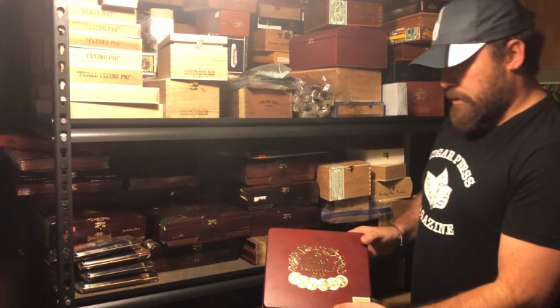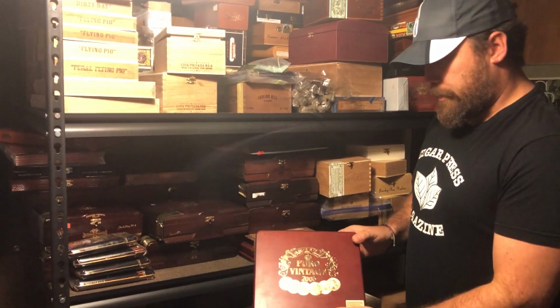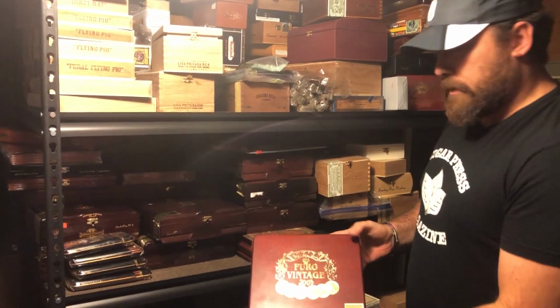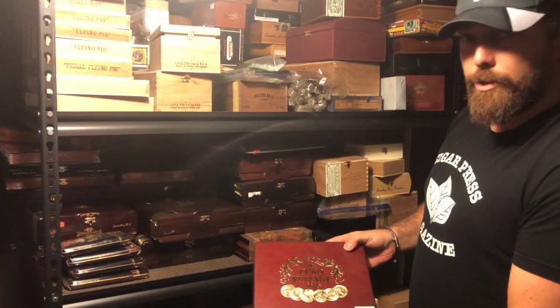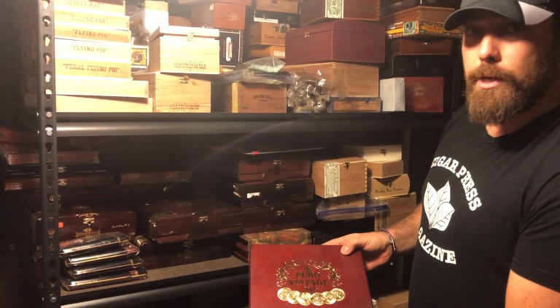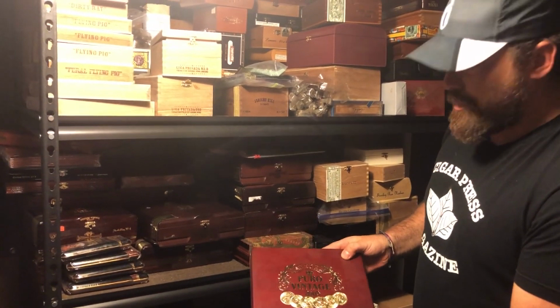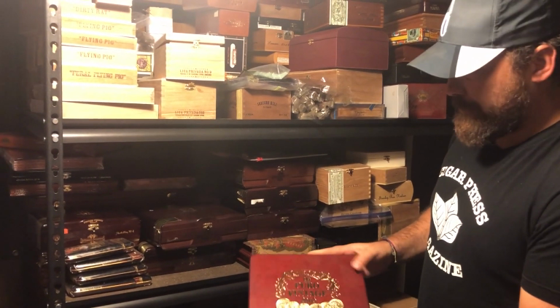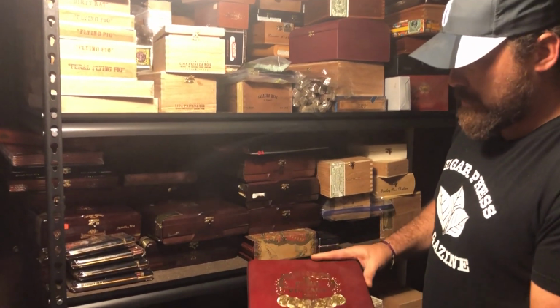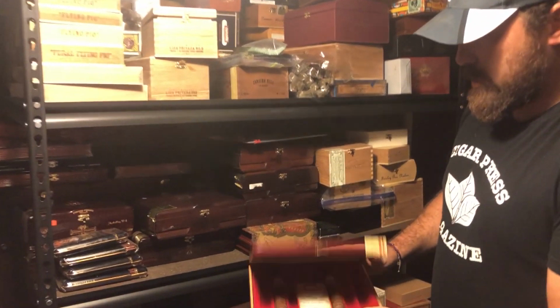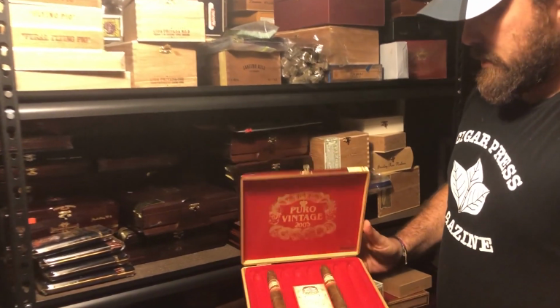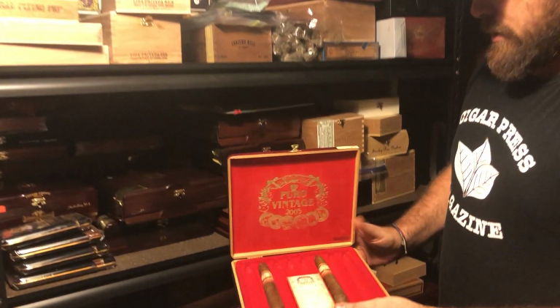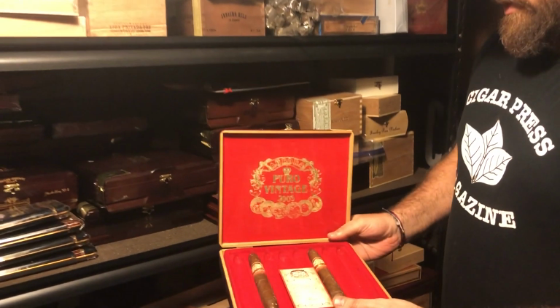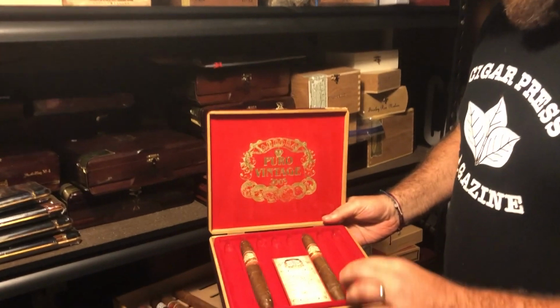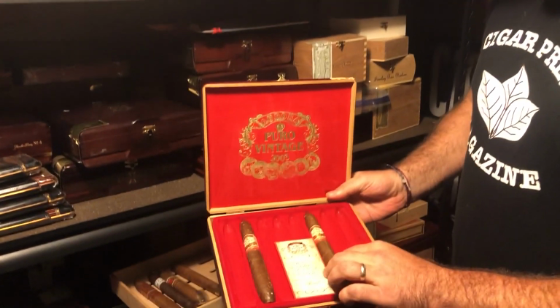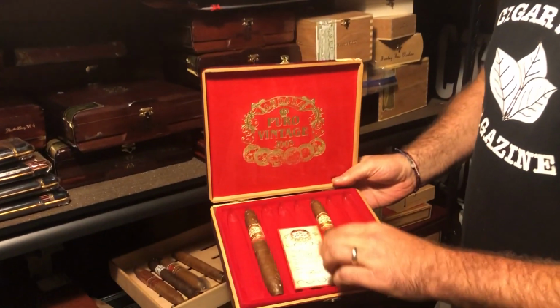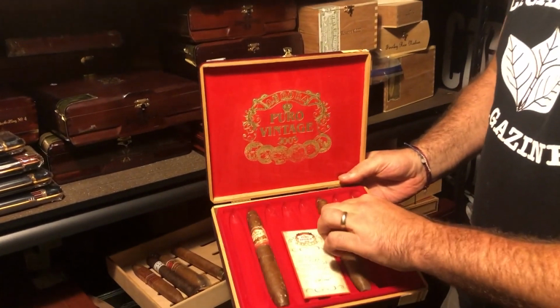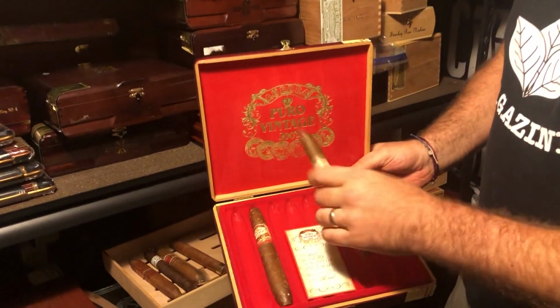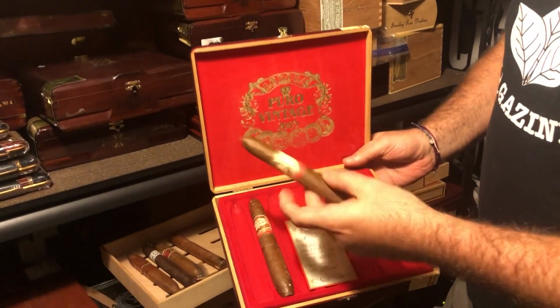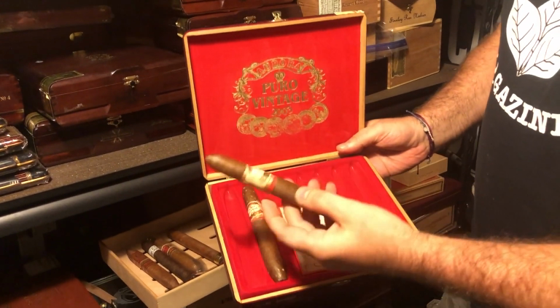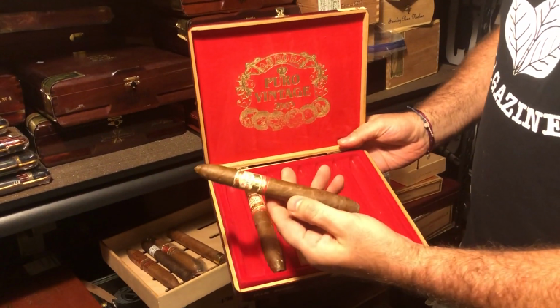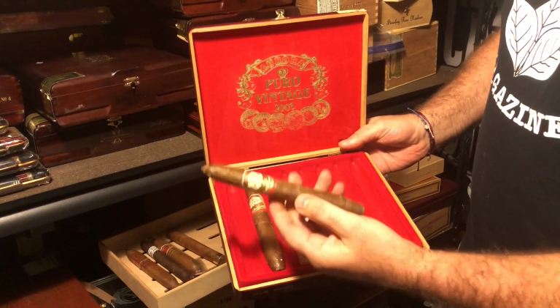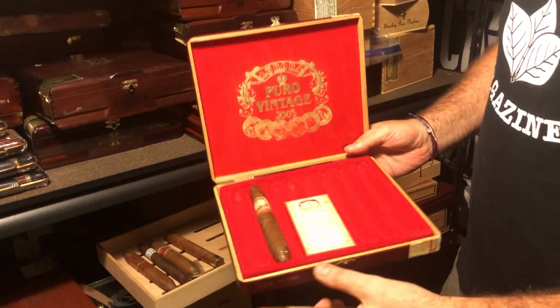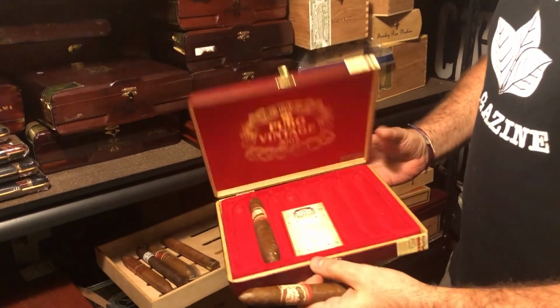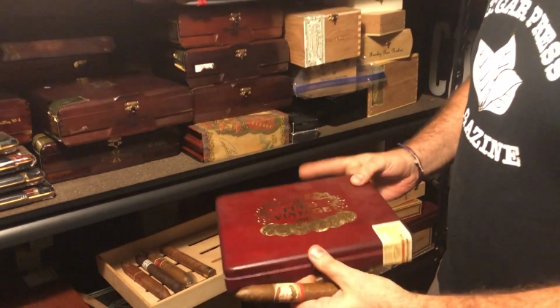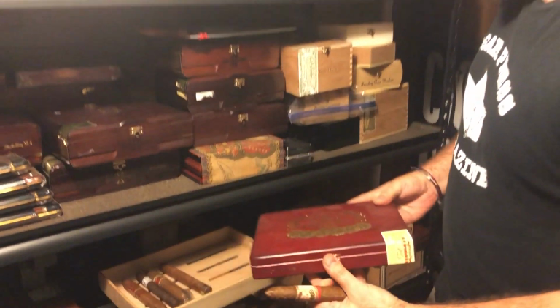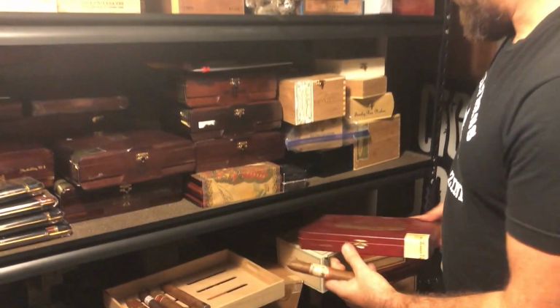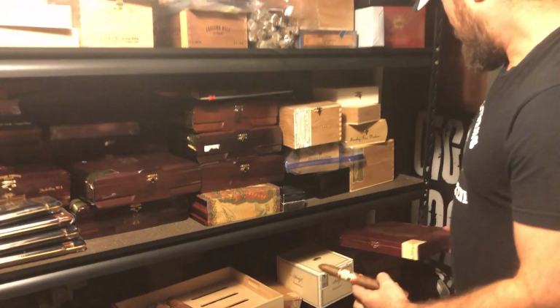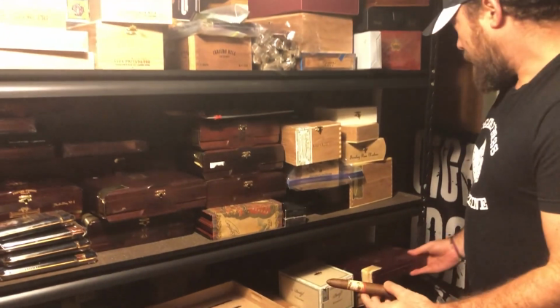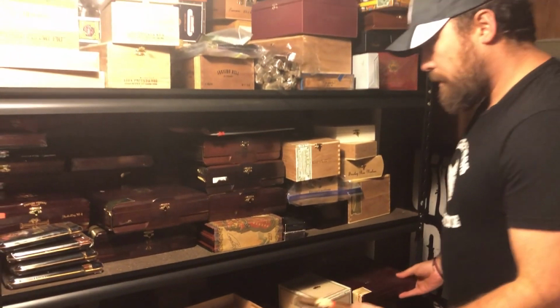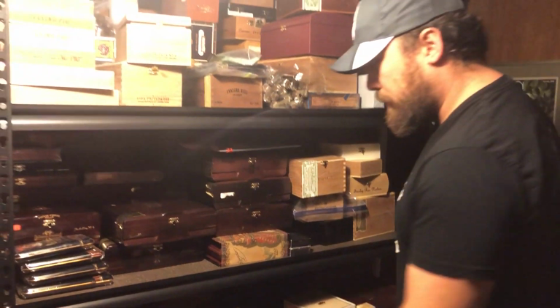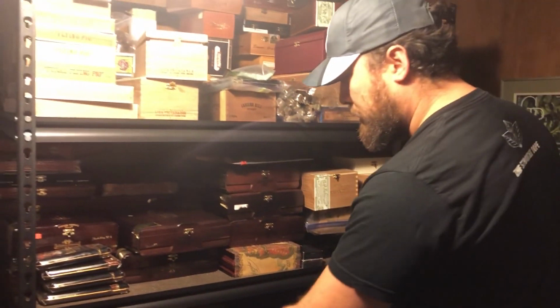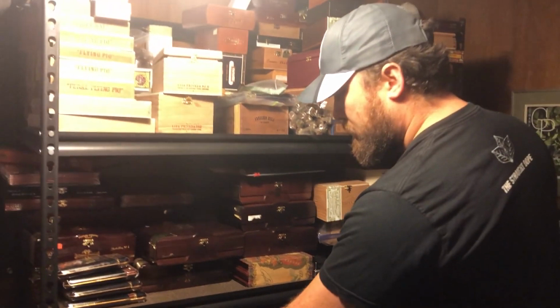These are pretty cool smokes — the Apiro Vintage 2003 from La Aurora. Not many left of these guys. One of these in there.